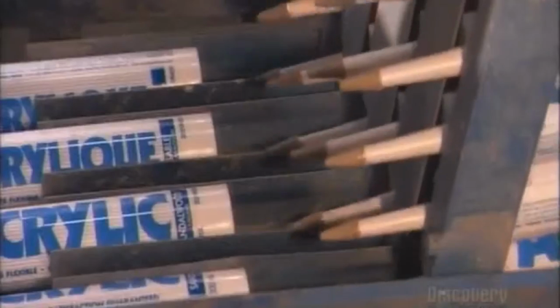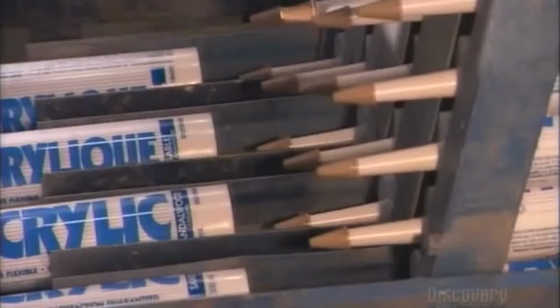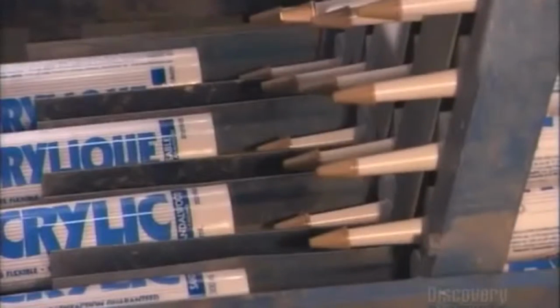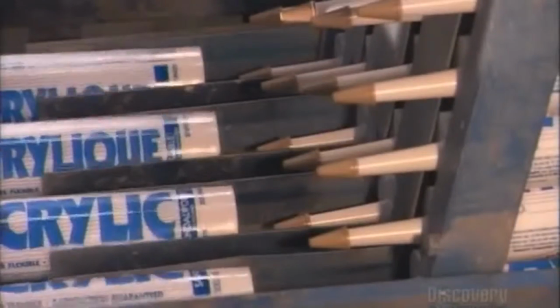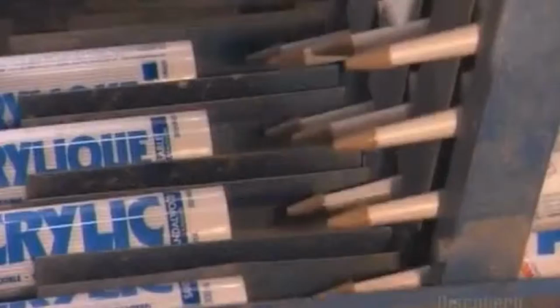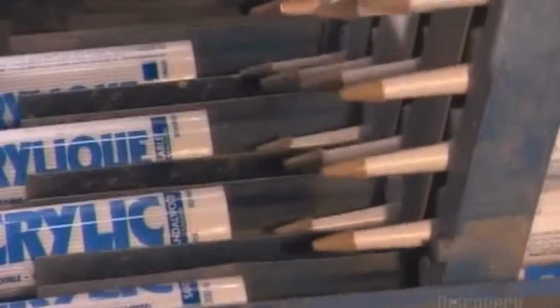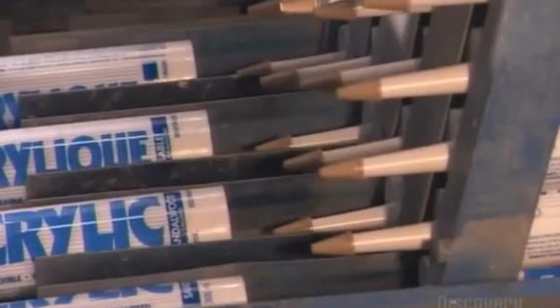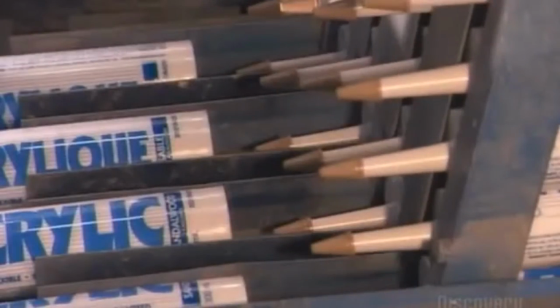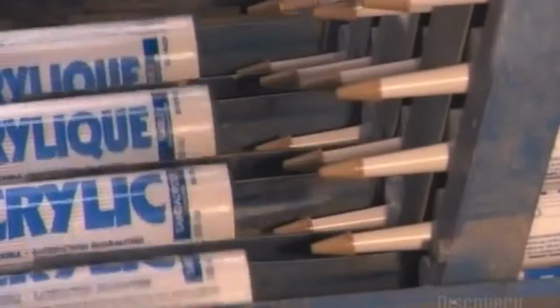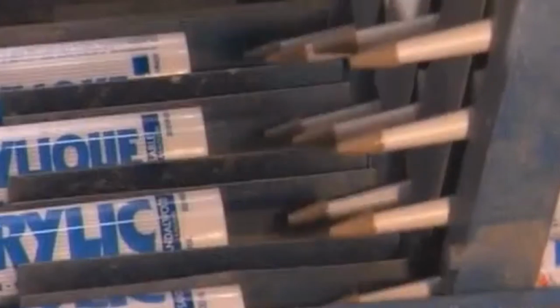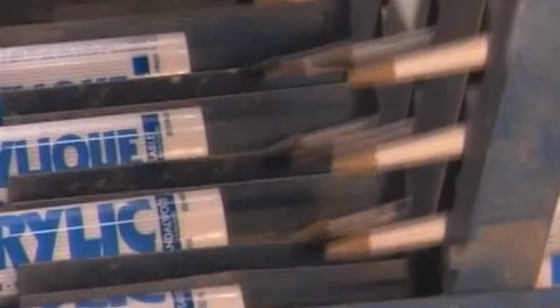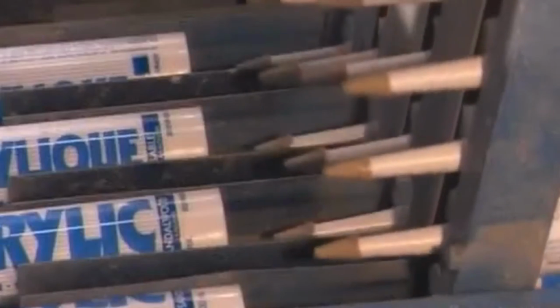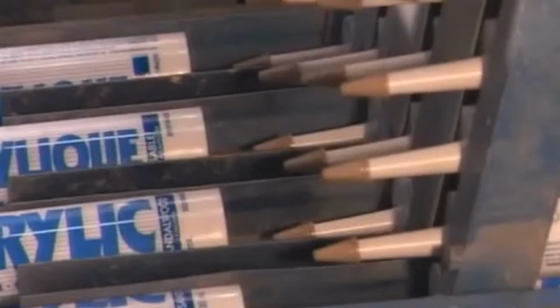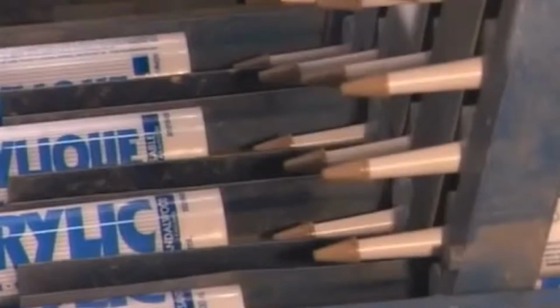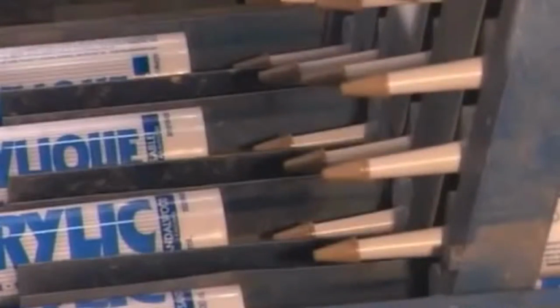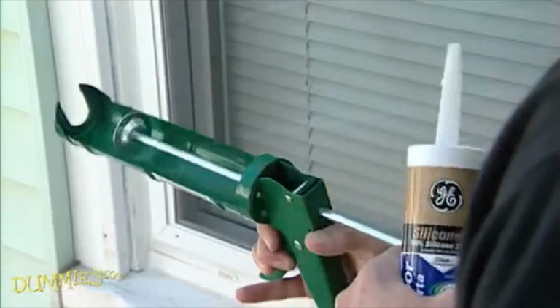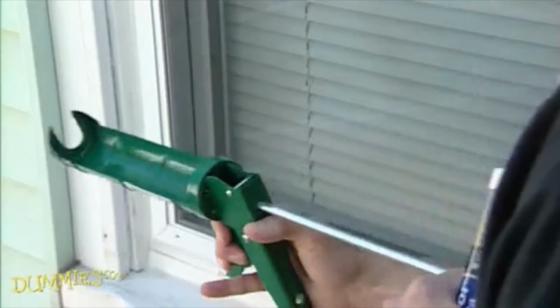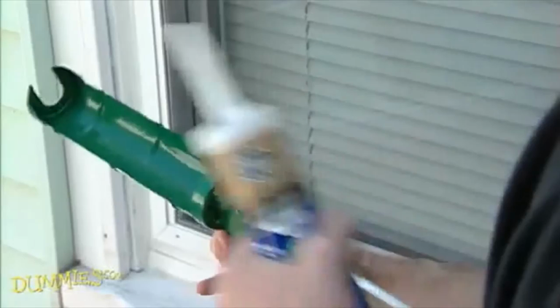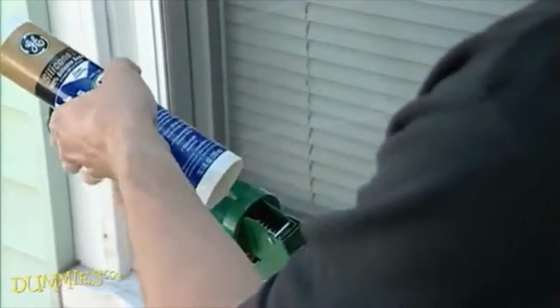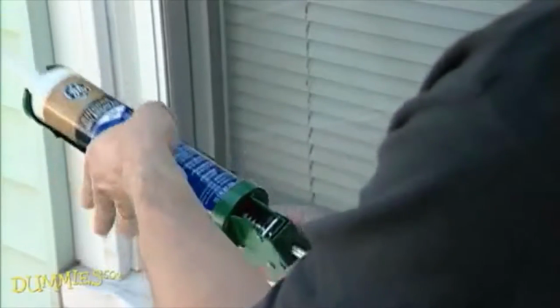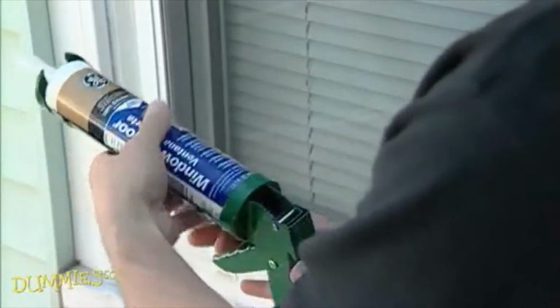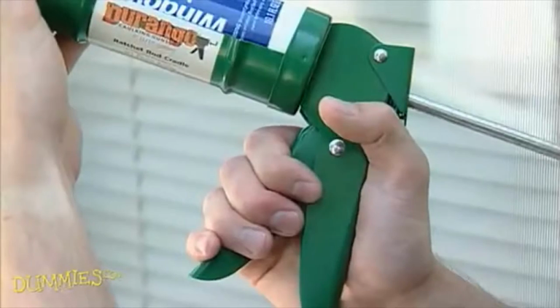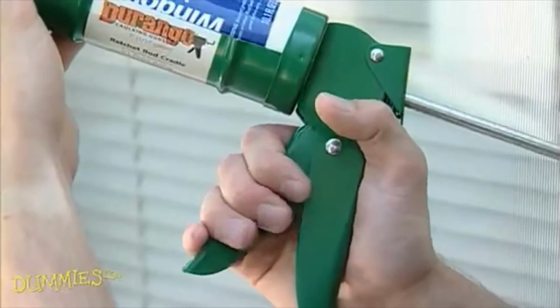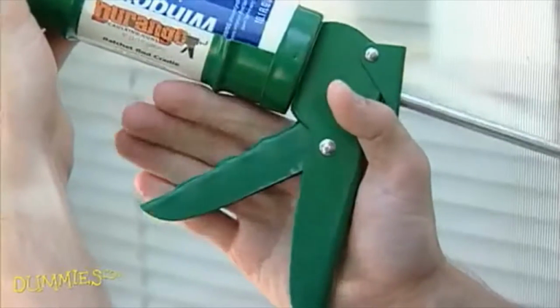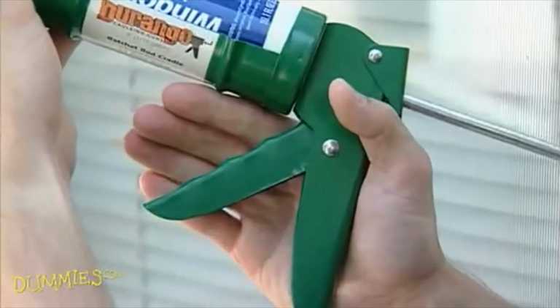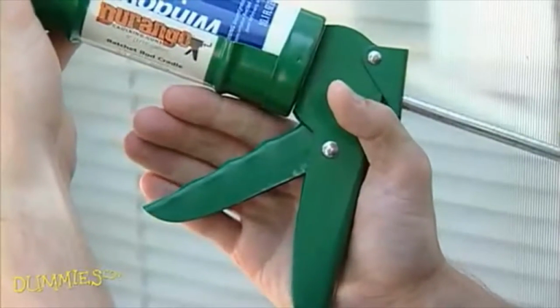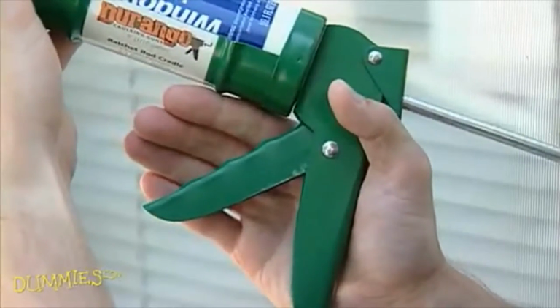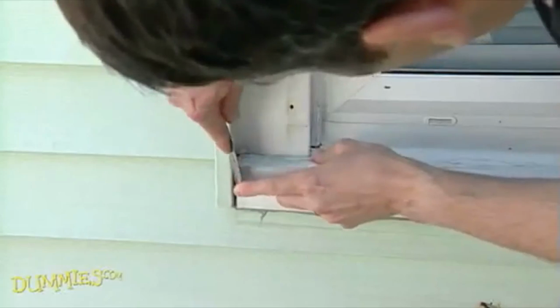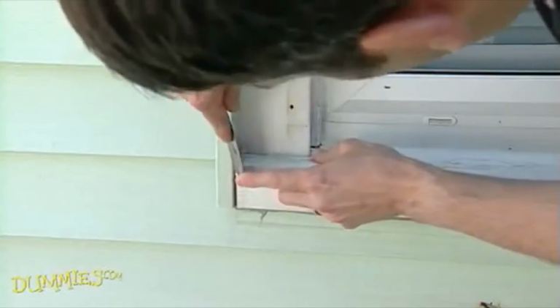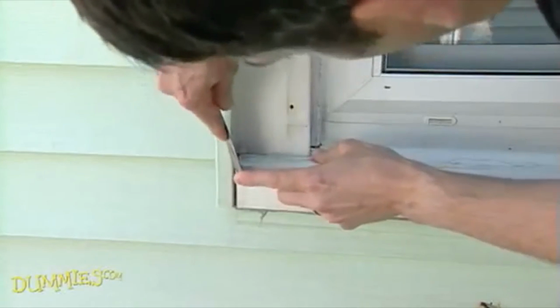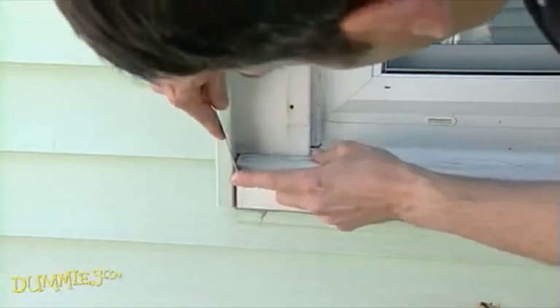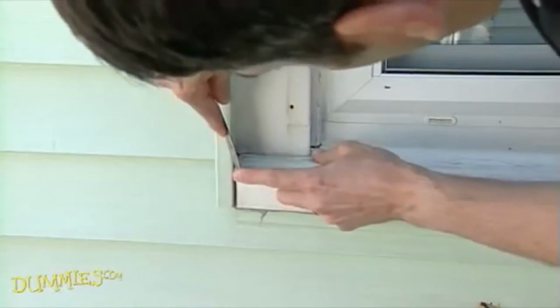Plastic caulking tubes. The caulk fits into a caulk gun, forcing the caulk out of the nozzle. Clean away any old caulk before beginning.